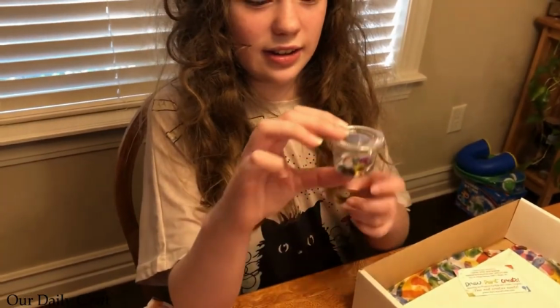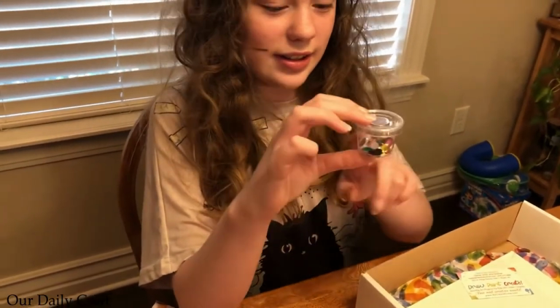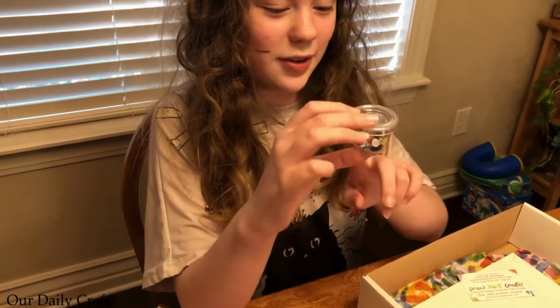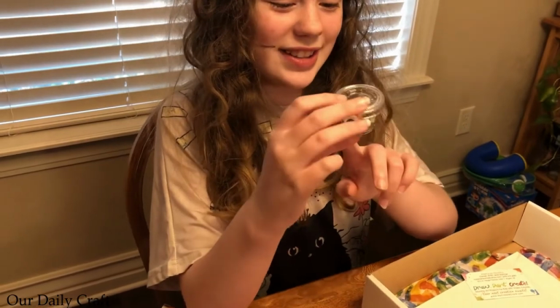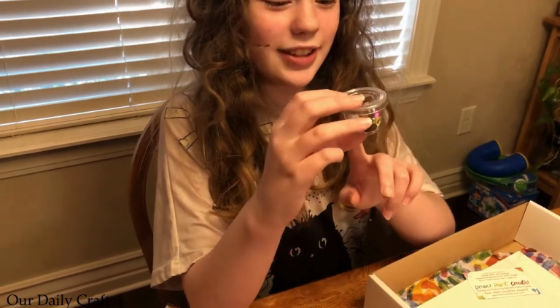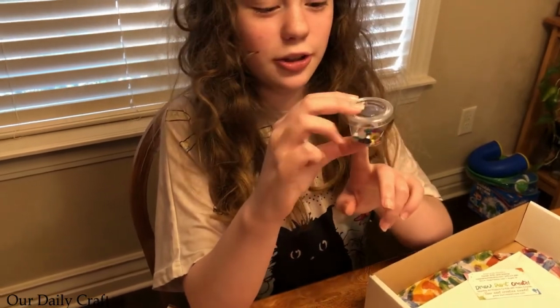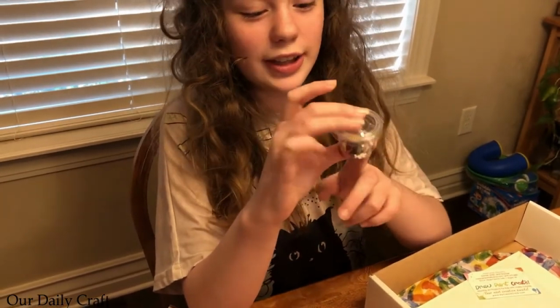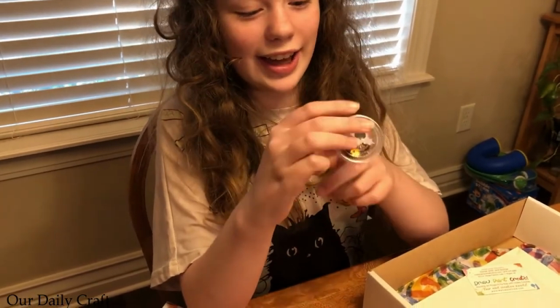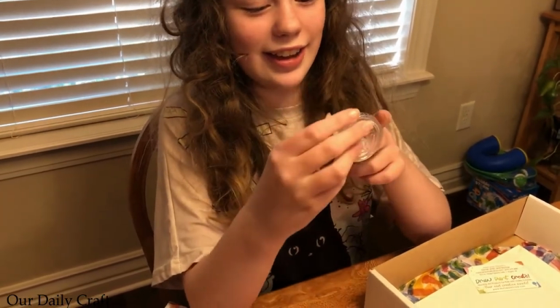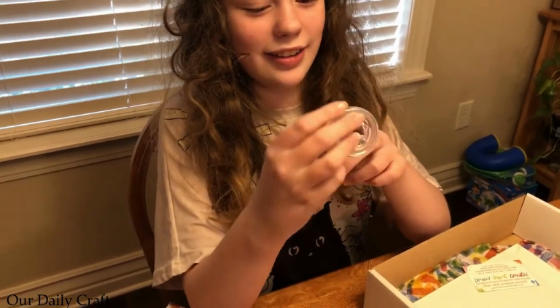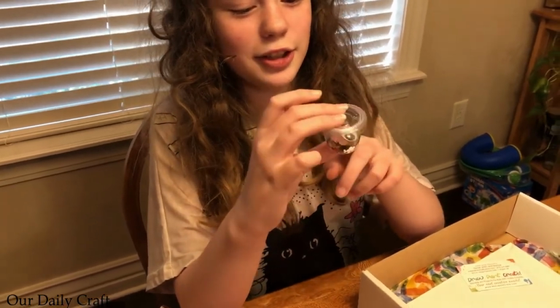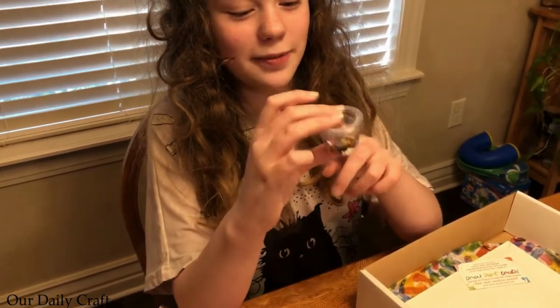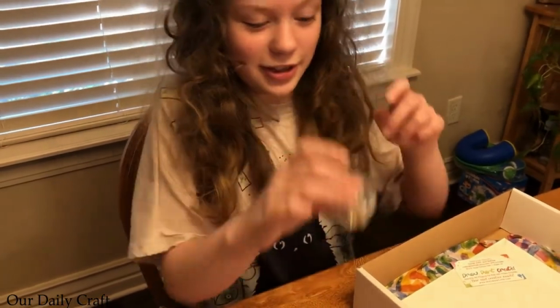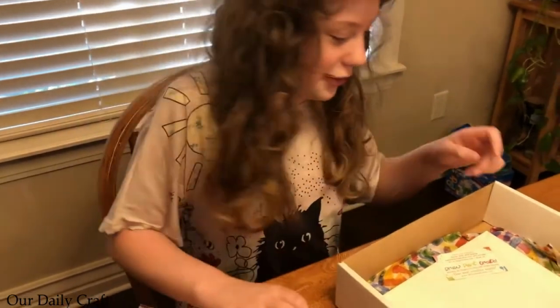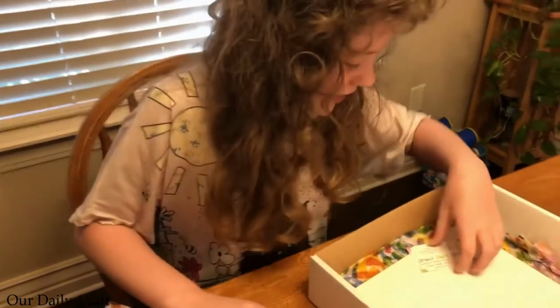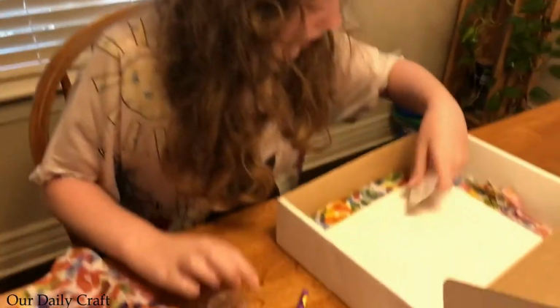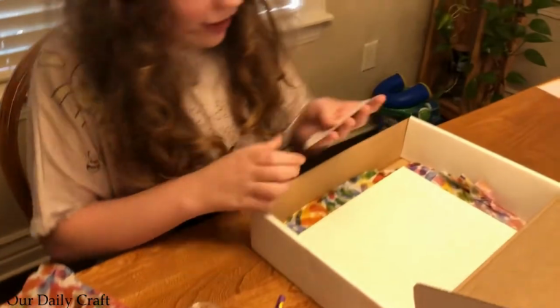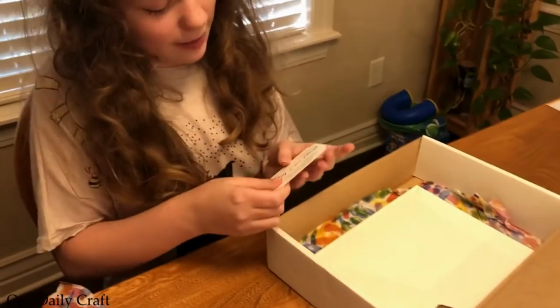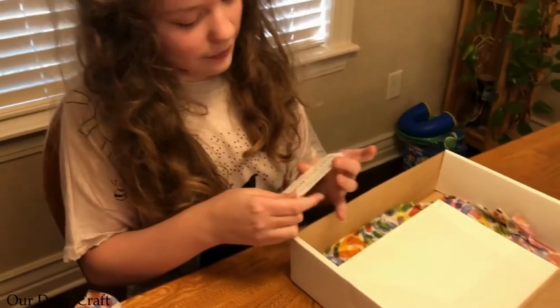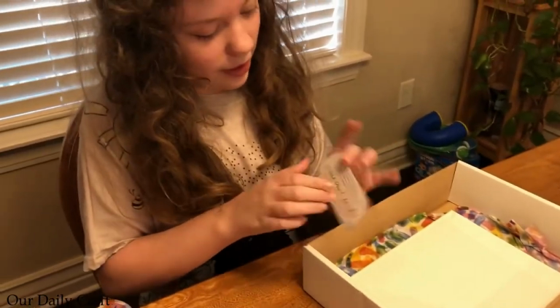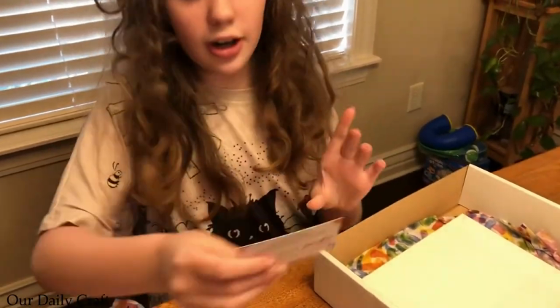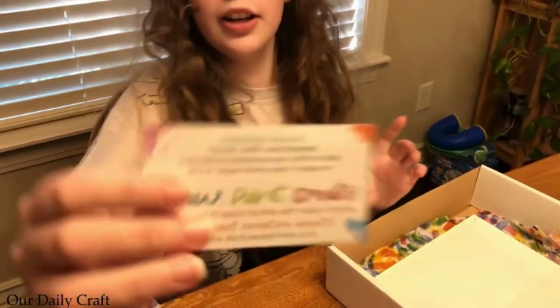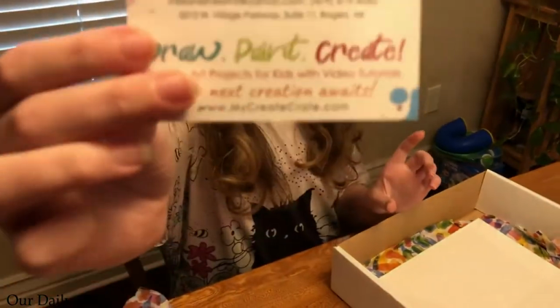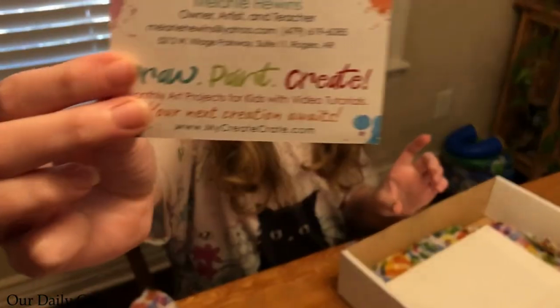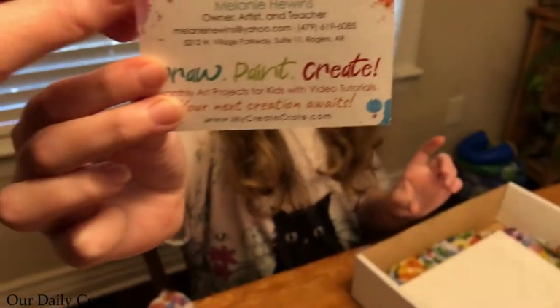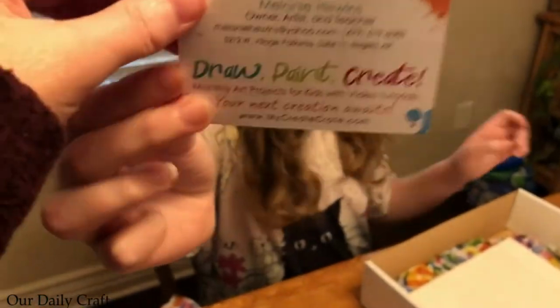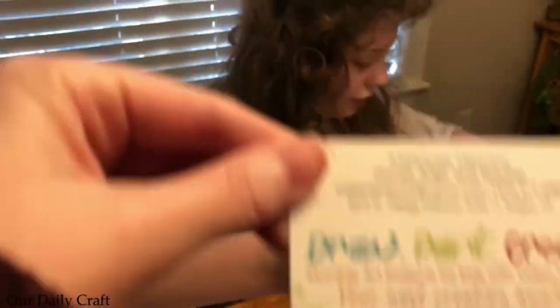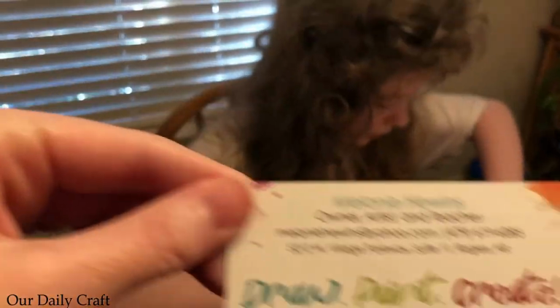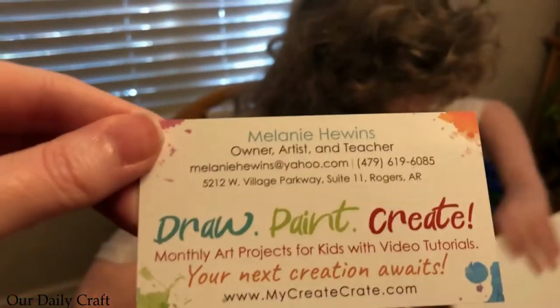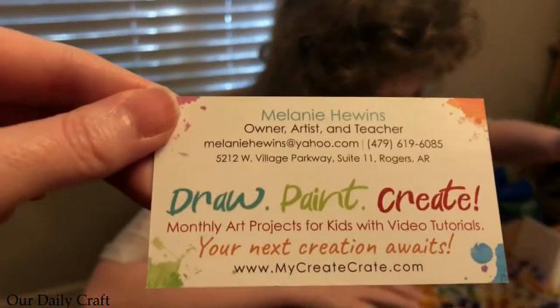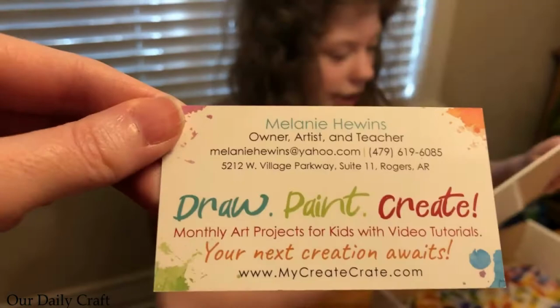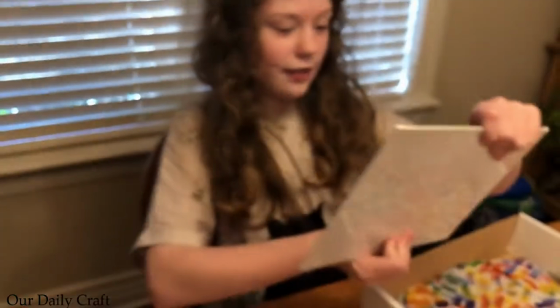Sequins and a googly eye — or two. Yeah, there are two googly eyes in there. A card. And a canvas.